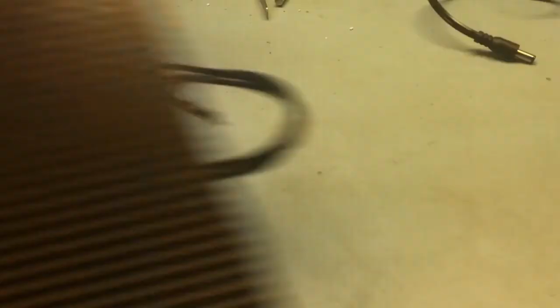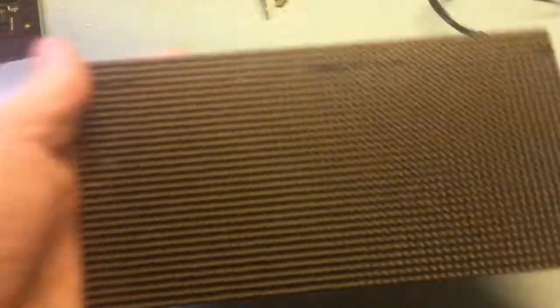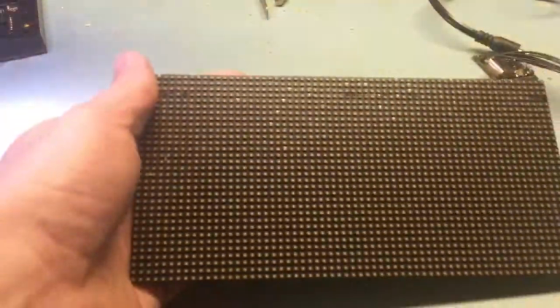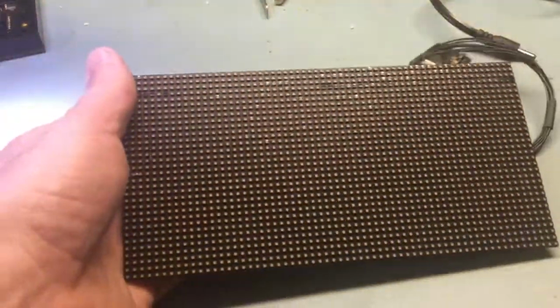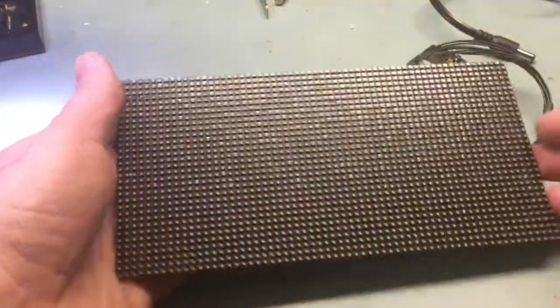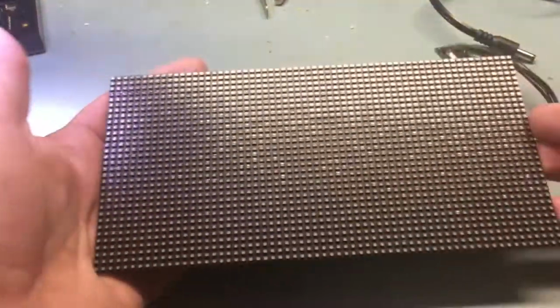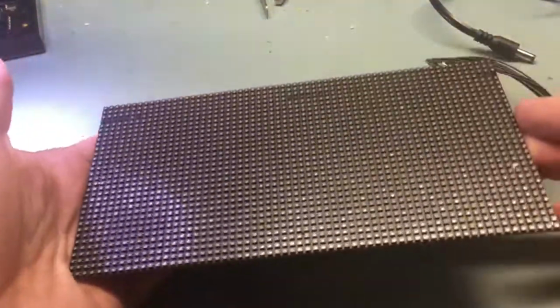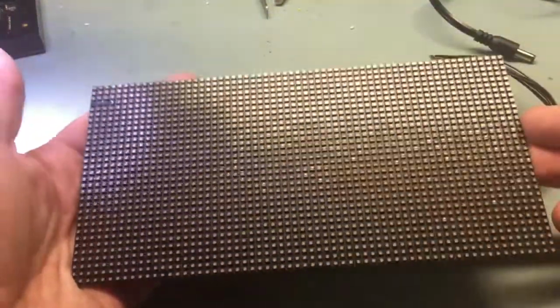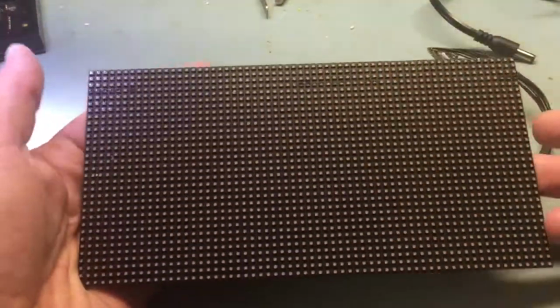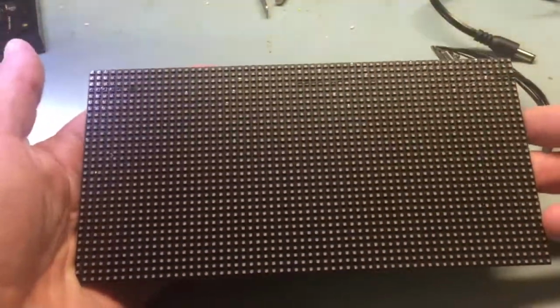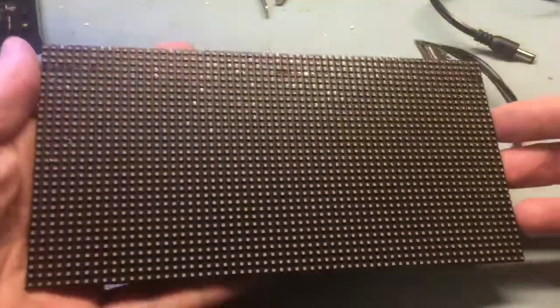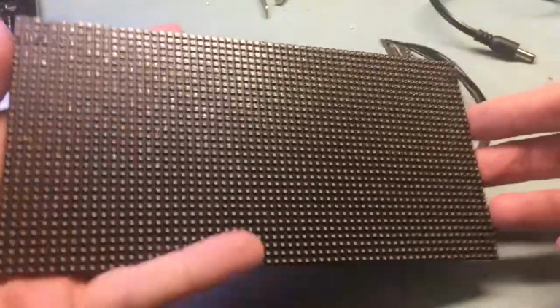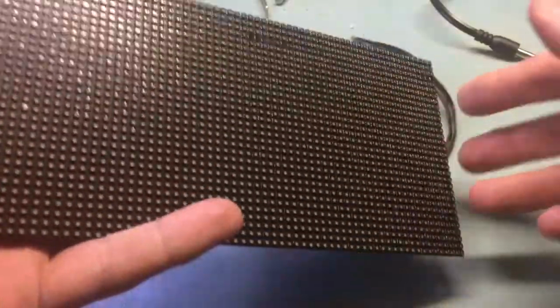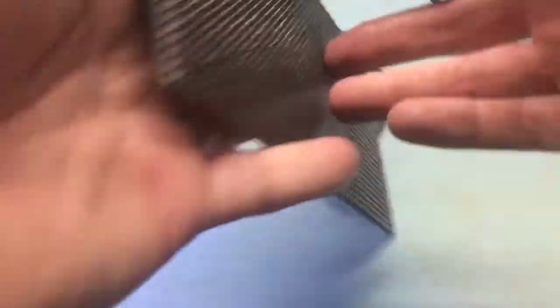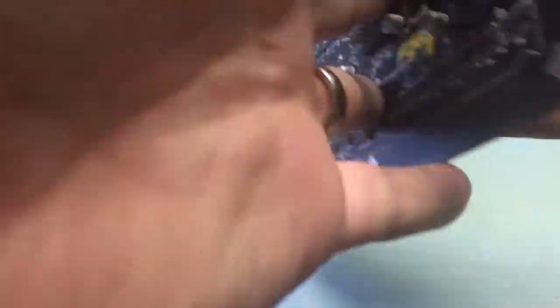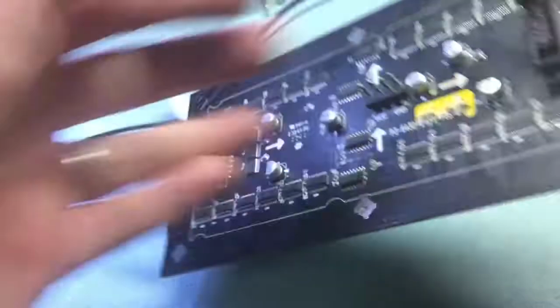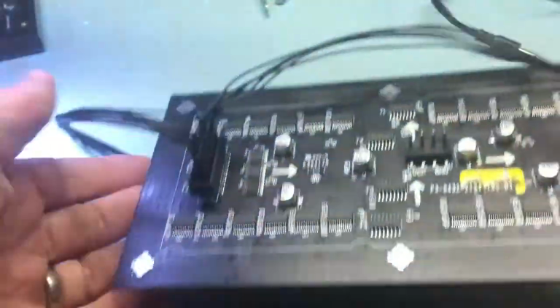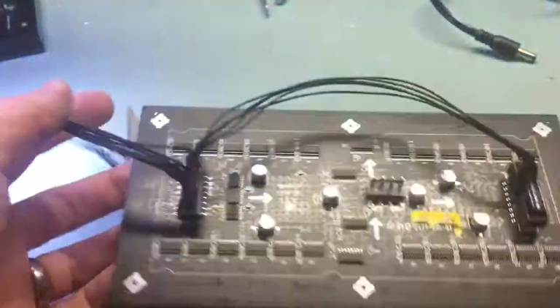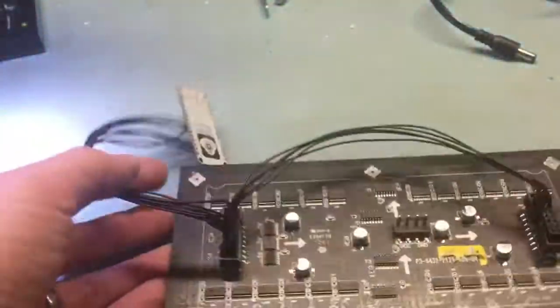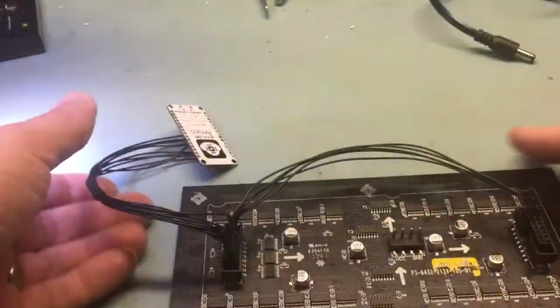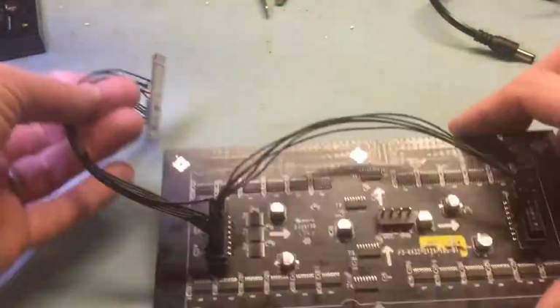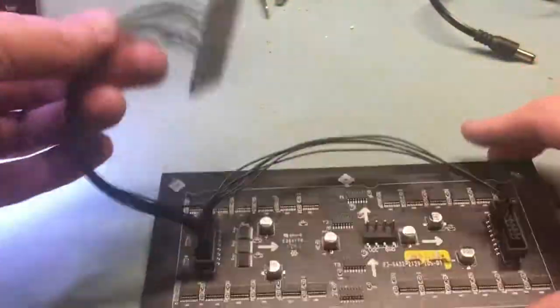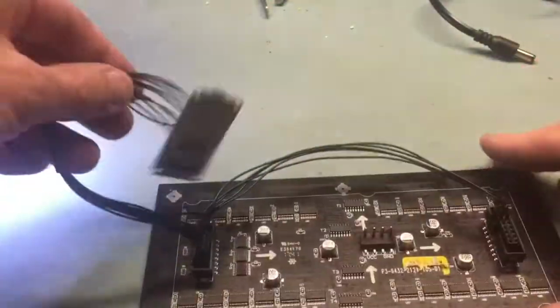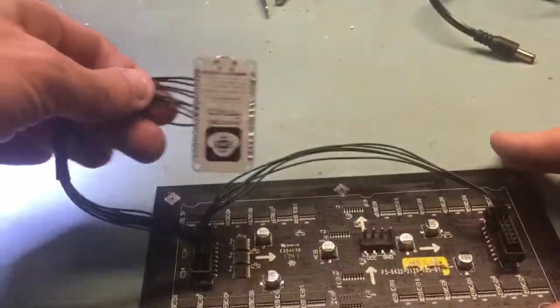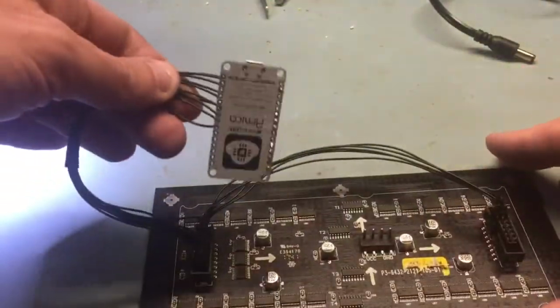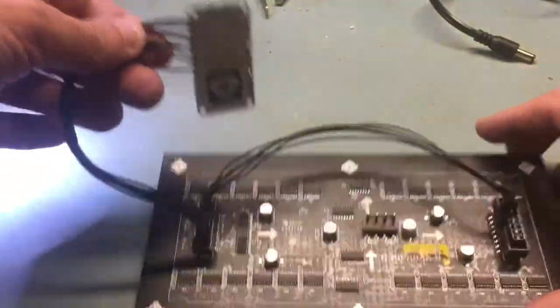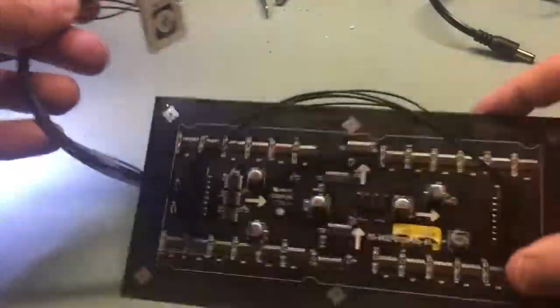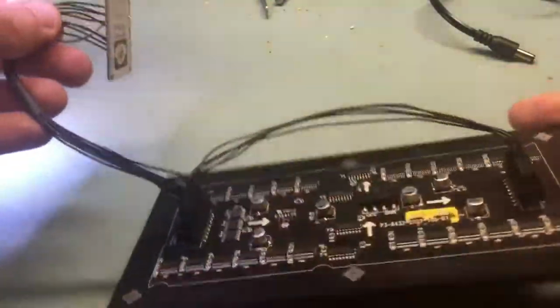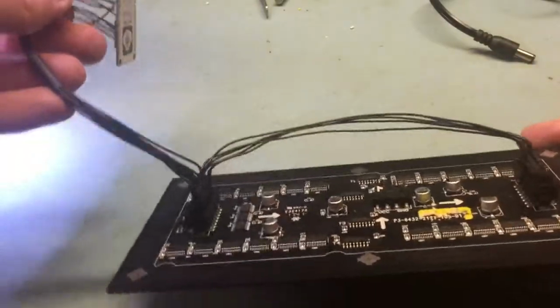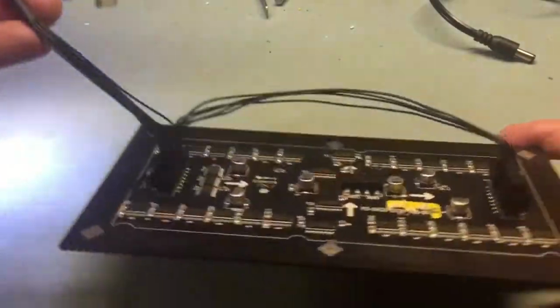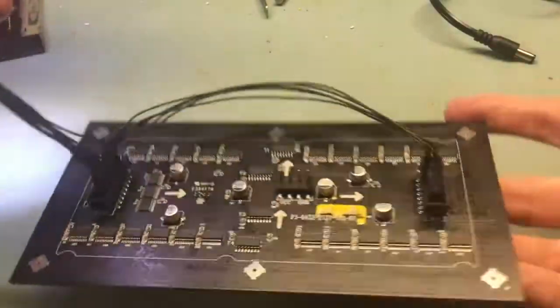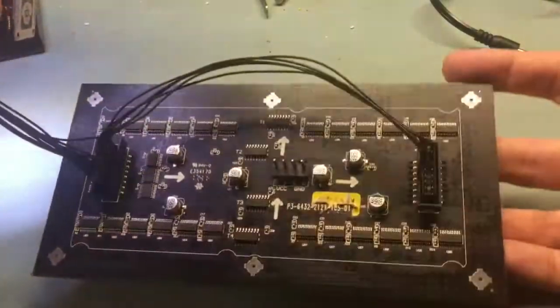This is the evolution of boards for the 64x32 RGB display. The first one had a NodeMCU and a lot of jumper wires.